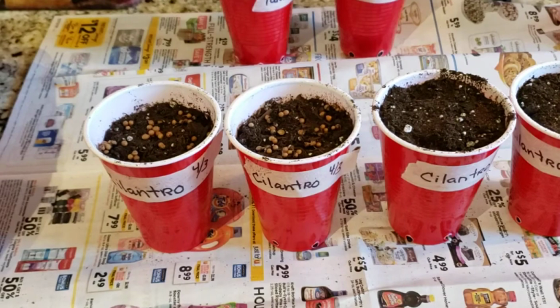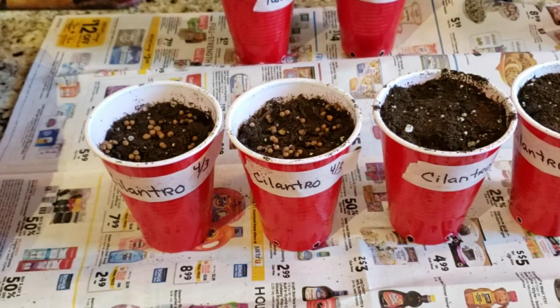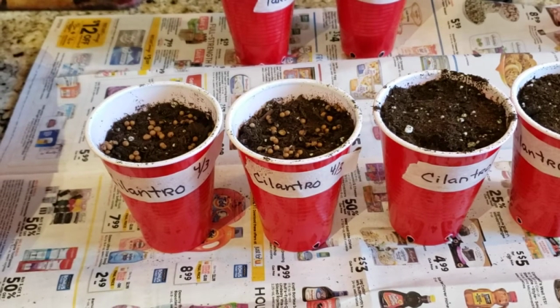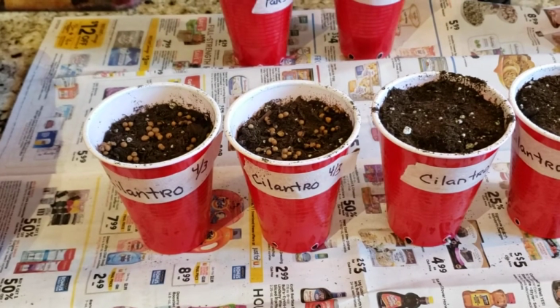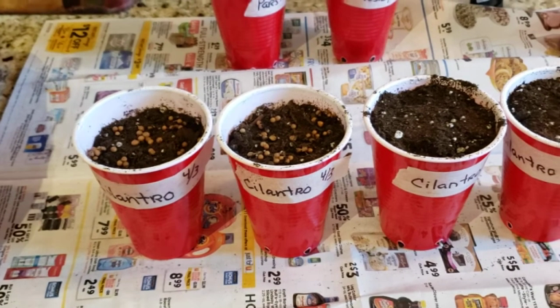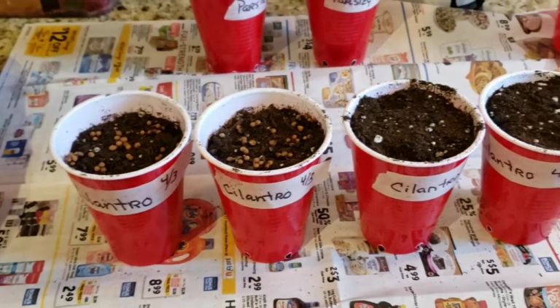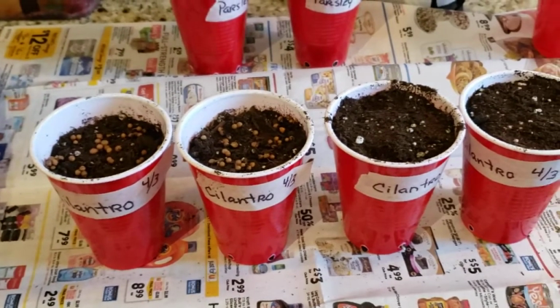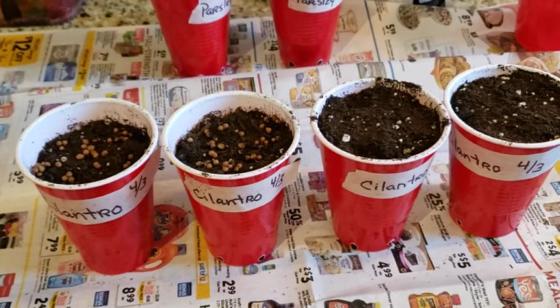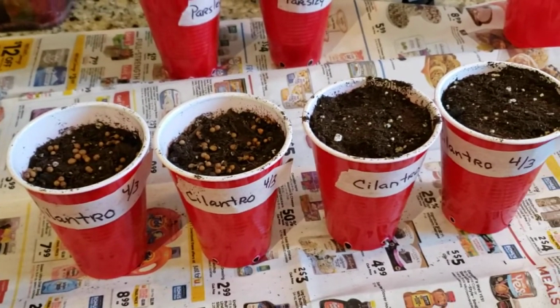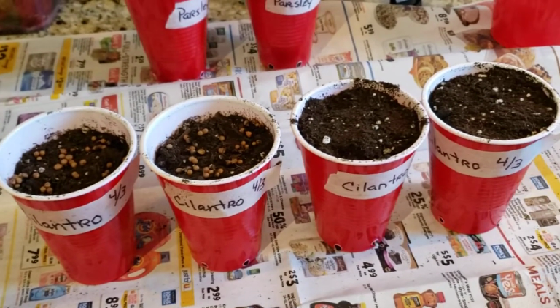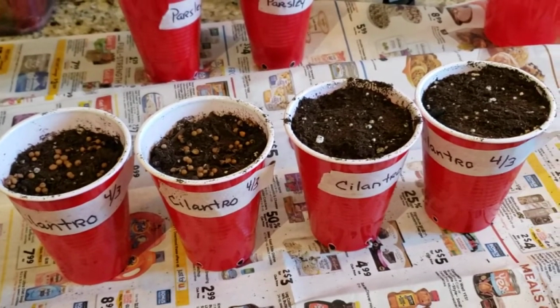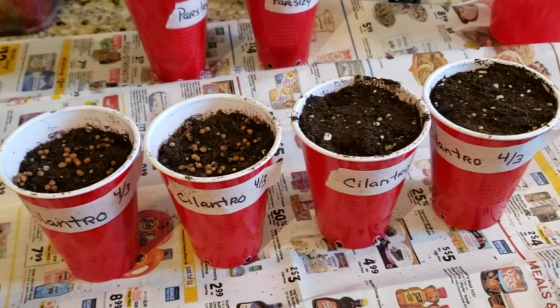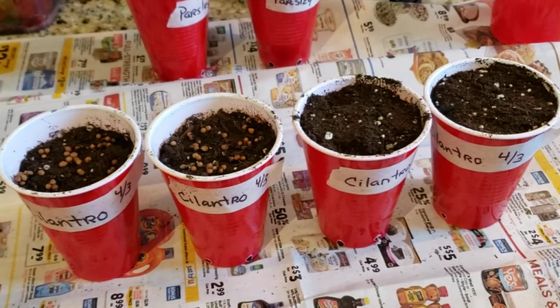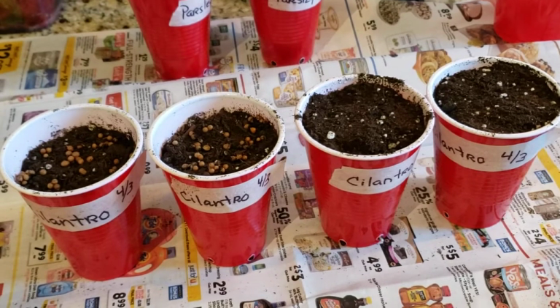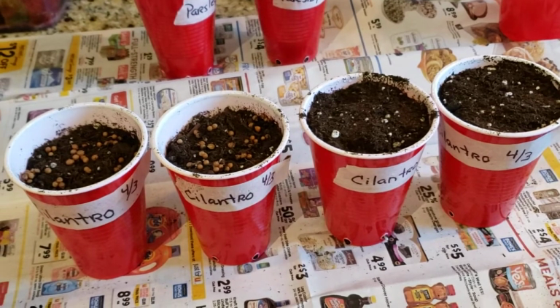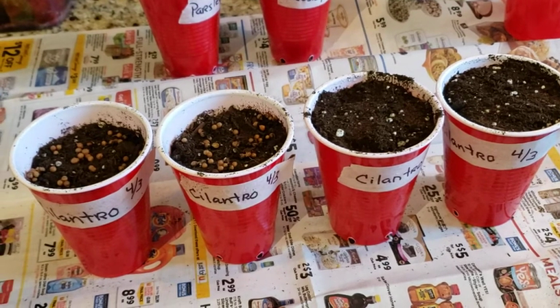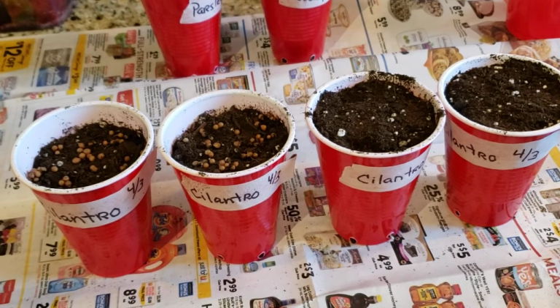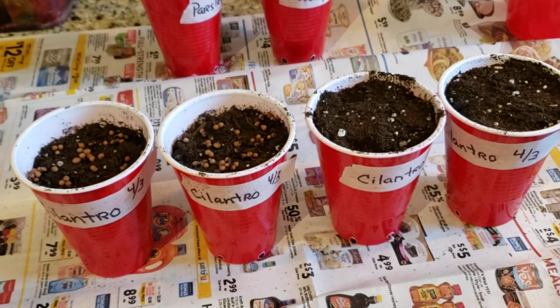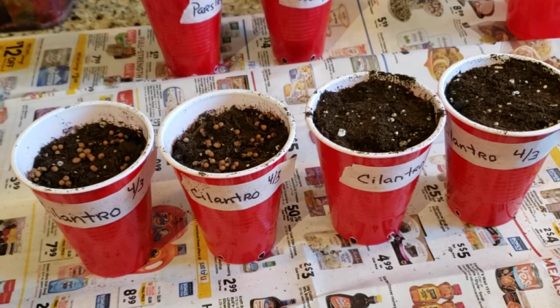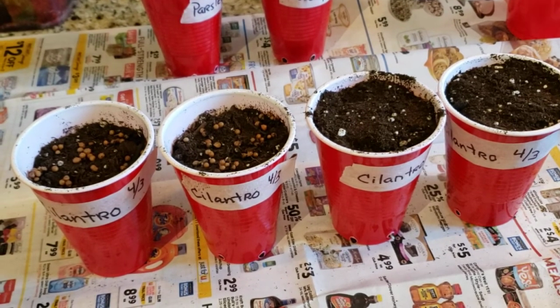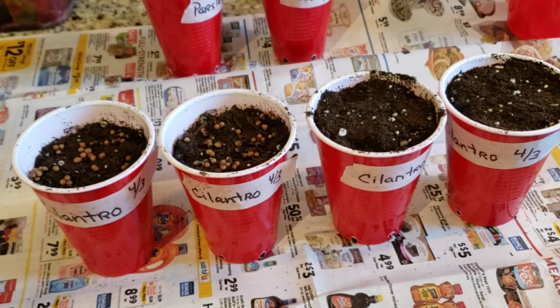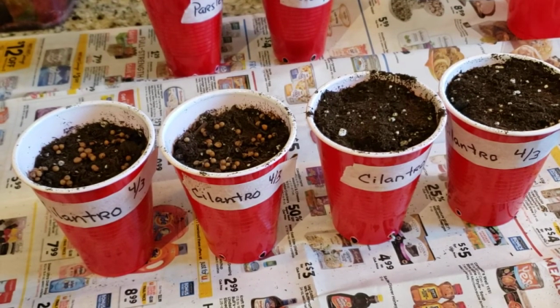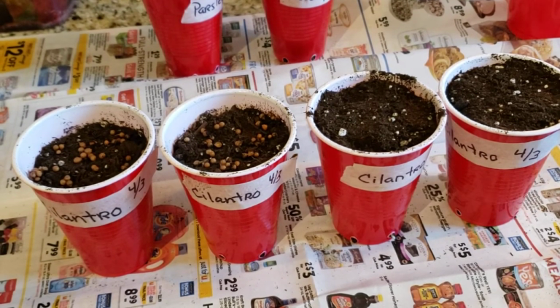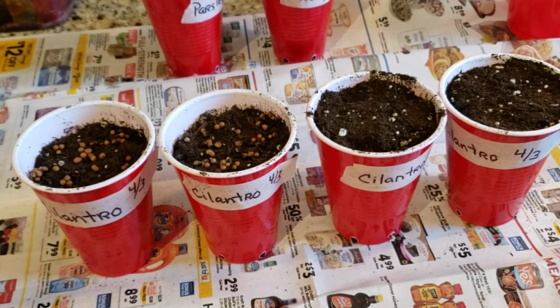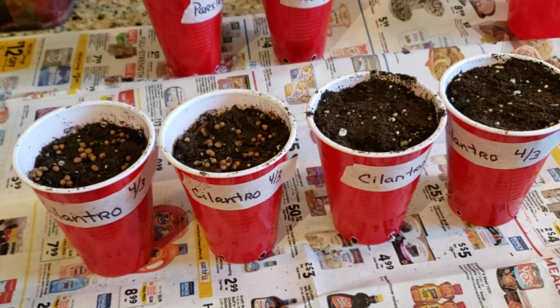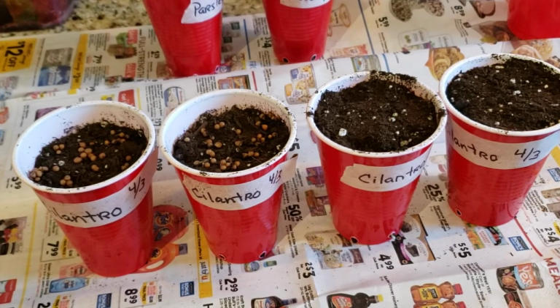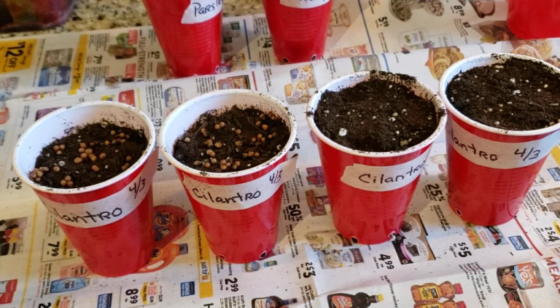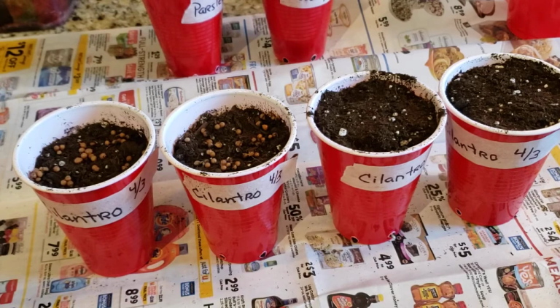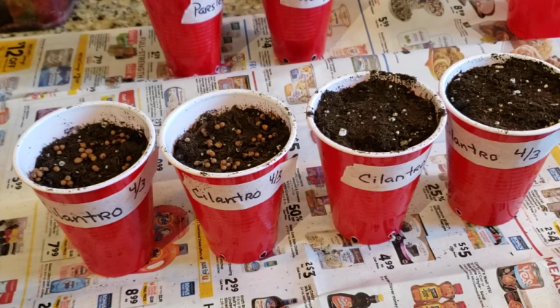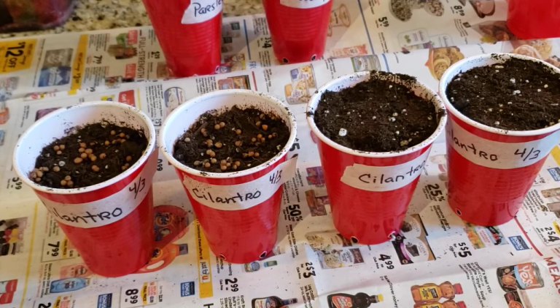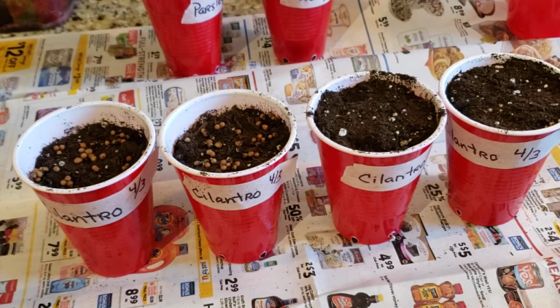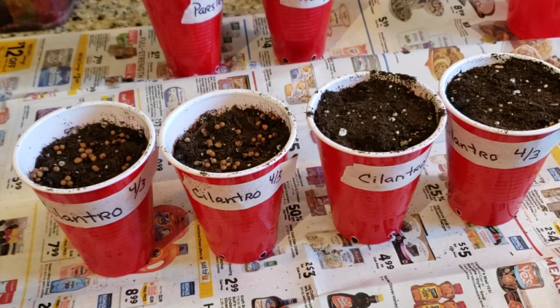Welcome back to my Colorado Mountain Garden. Please subscribe if you like the videos. Today I'm going to be planting my cilantro, my parsley, and my basil.